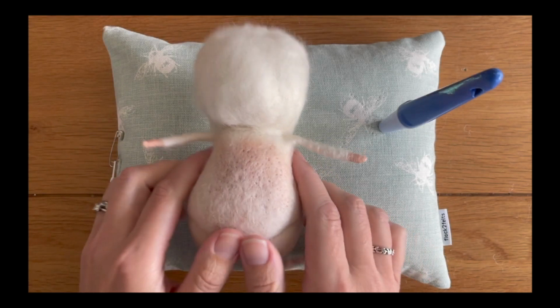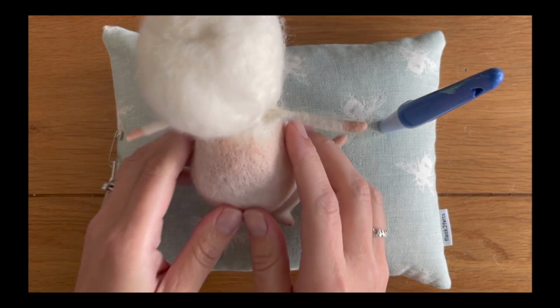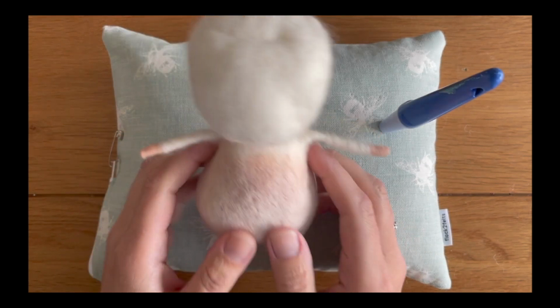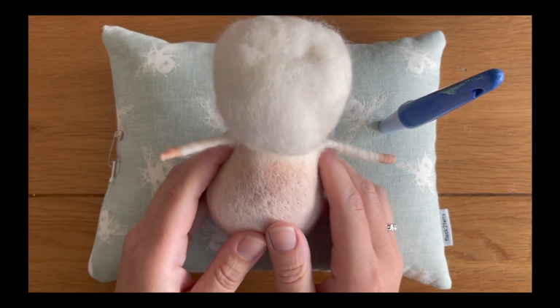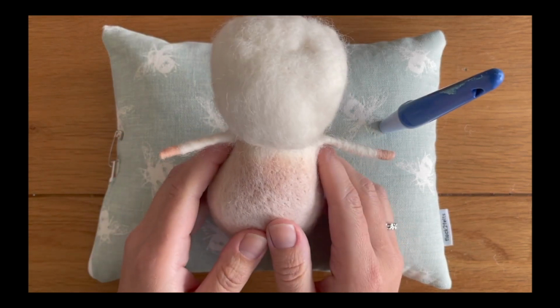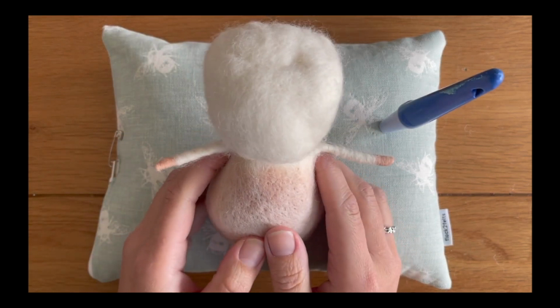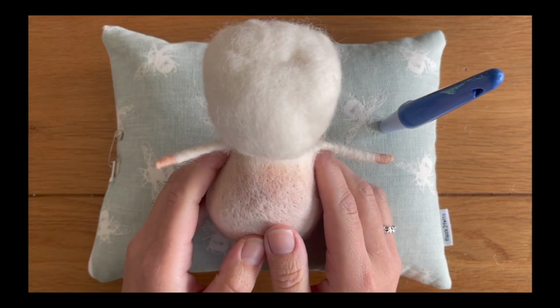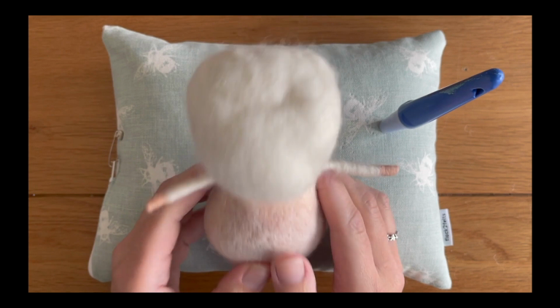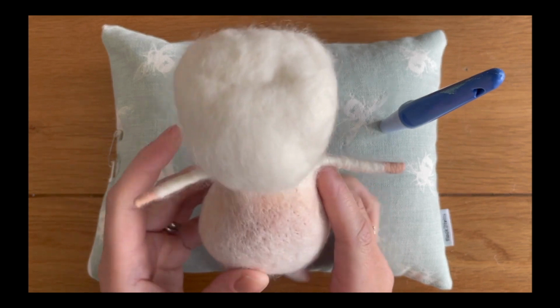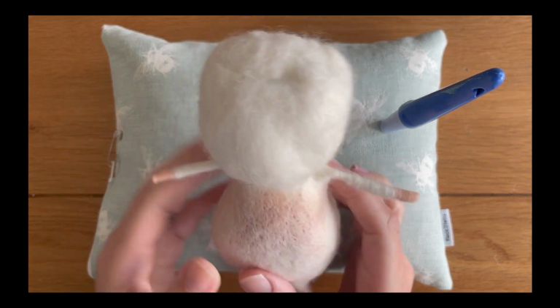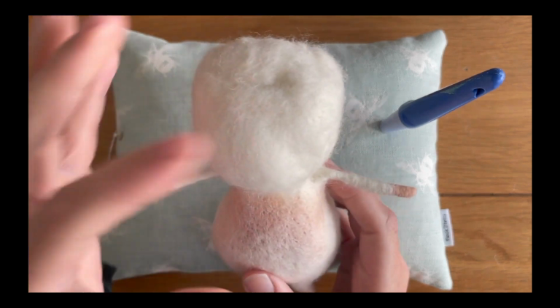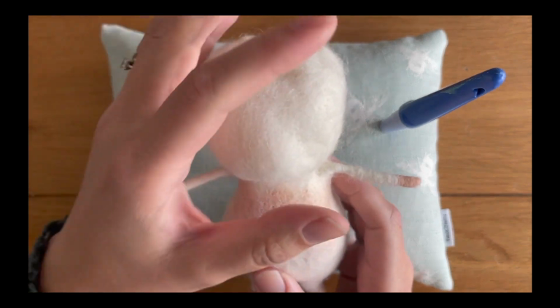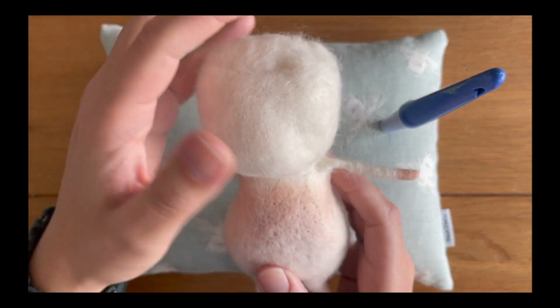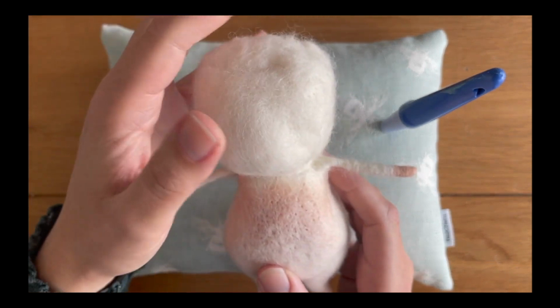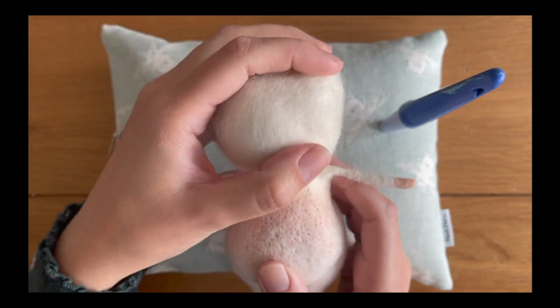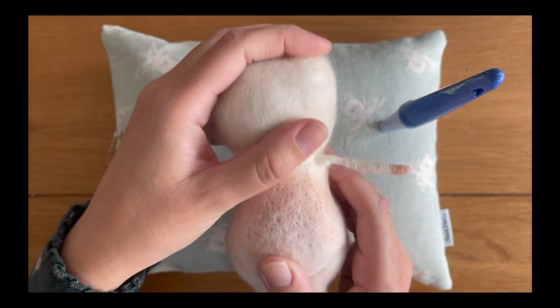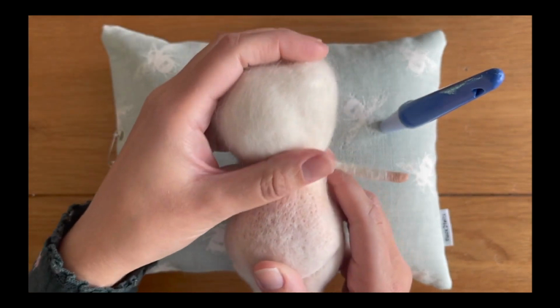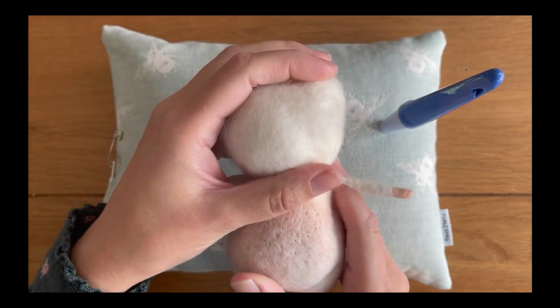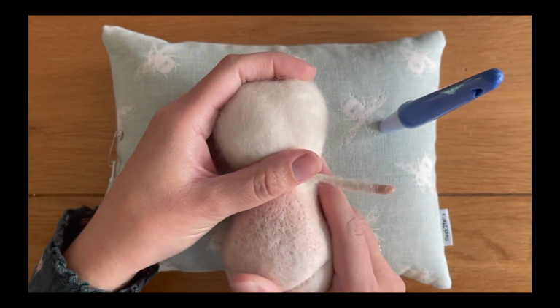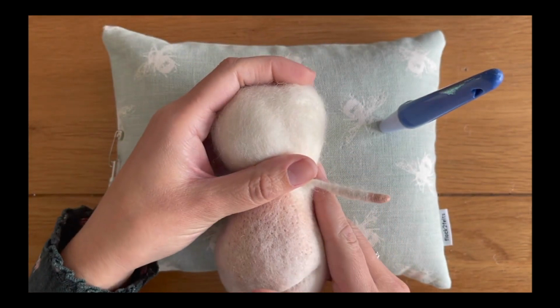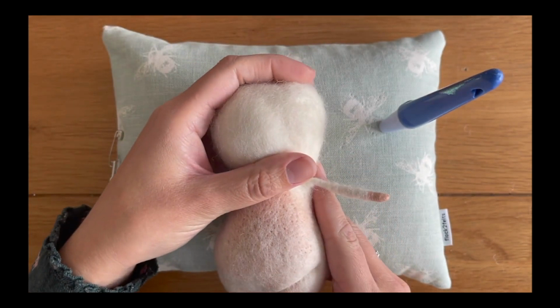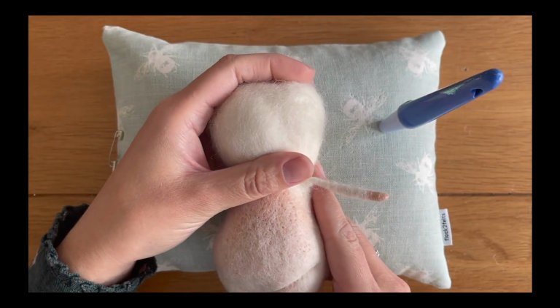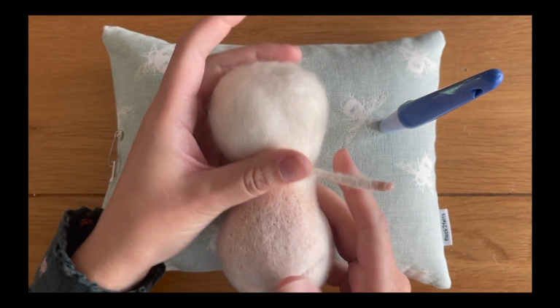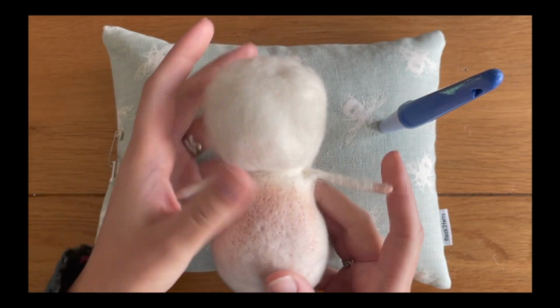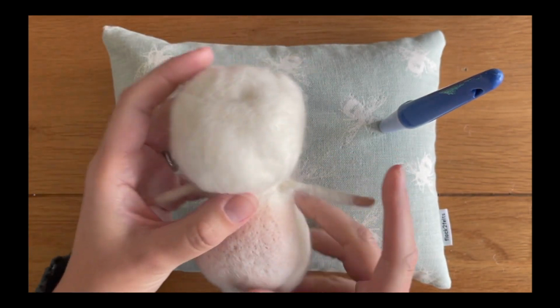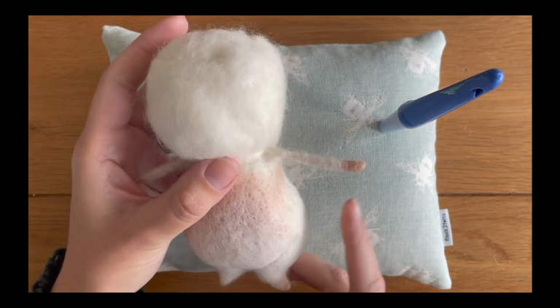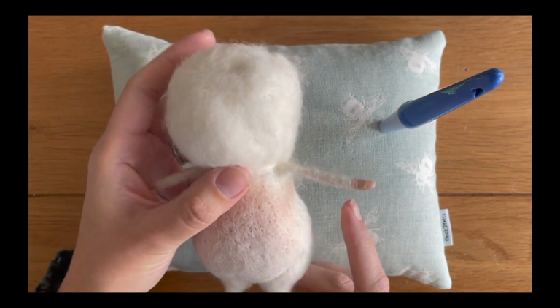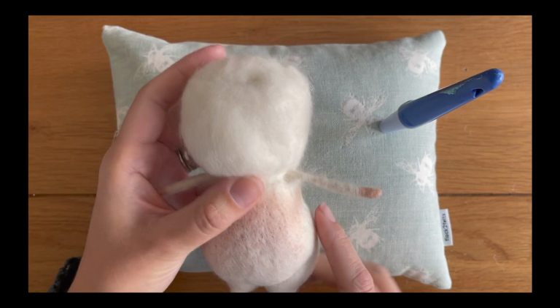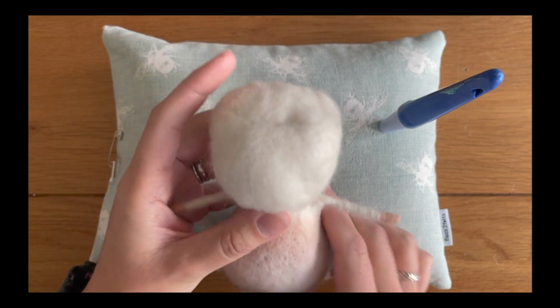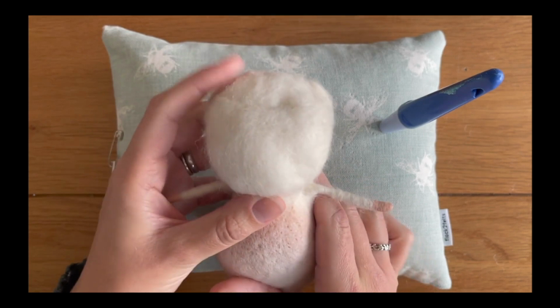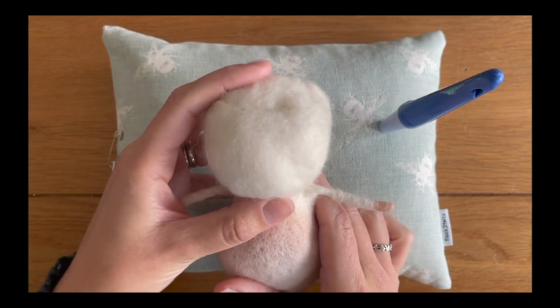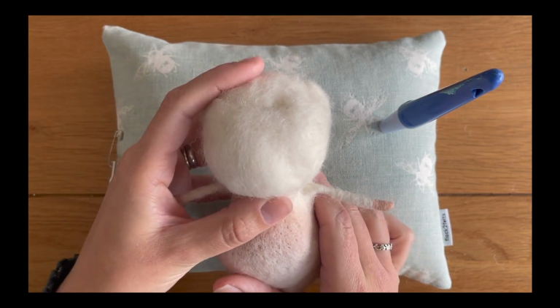Now the next thing we're going to do is add the head wrap to our mouse that we made earlier, now that we've finished our body wrap.